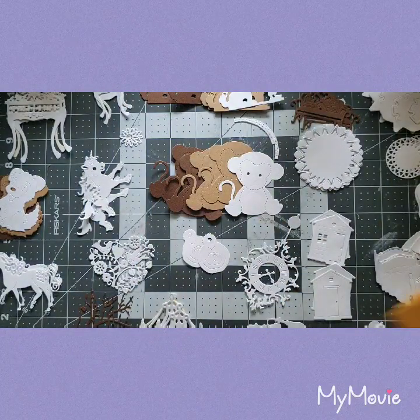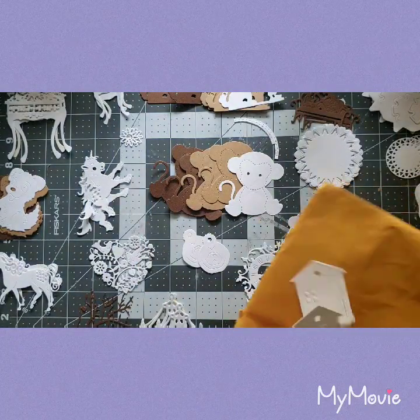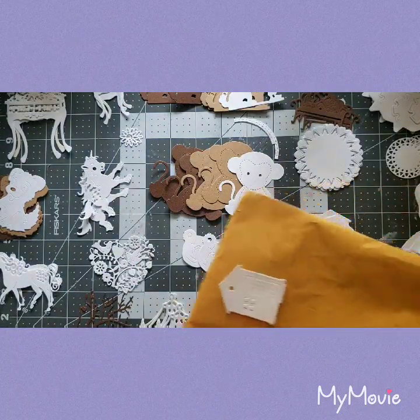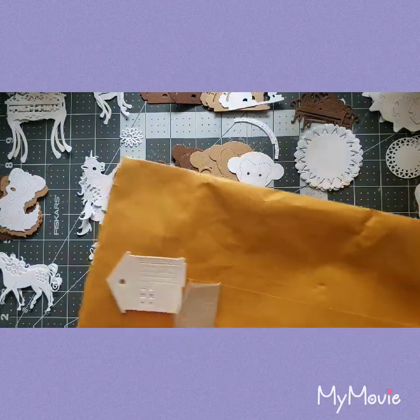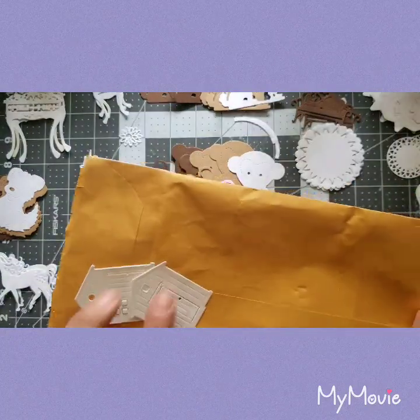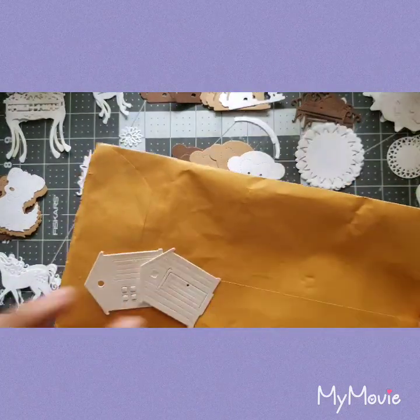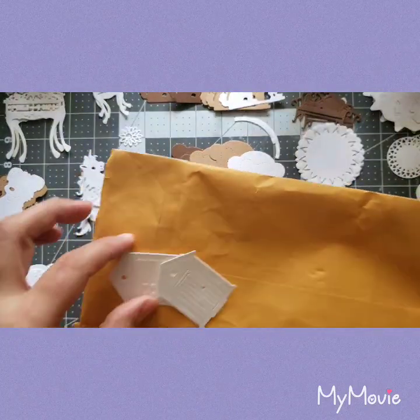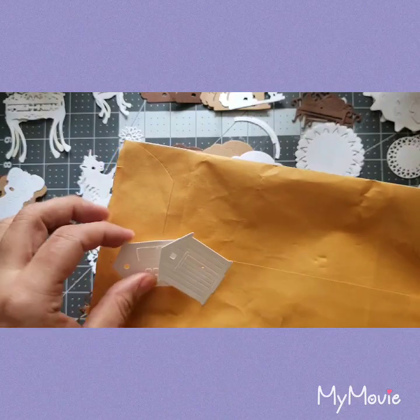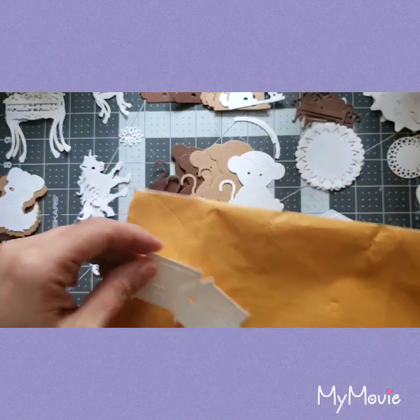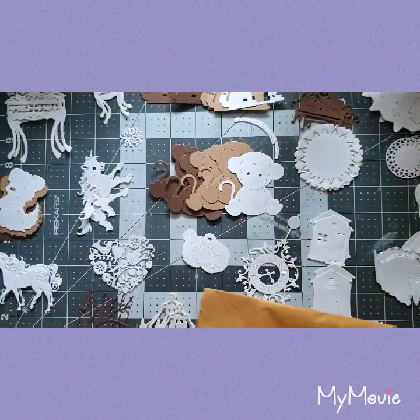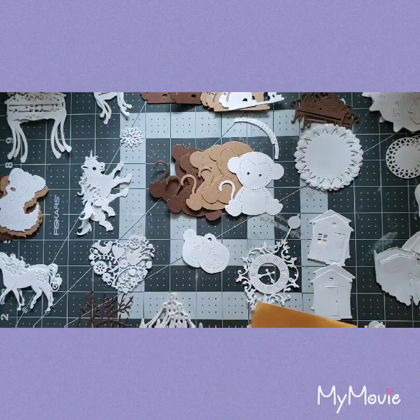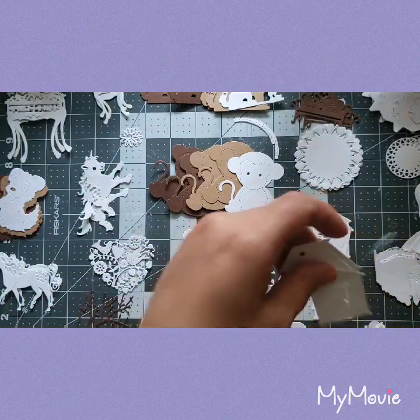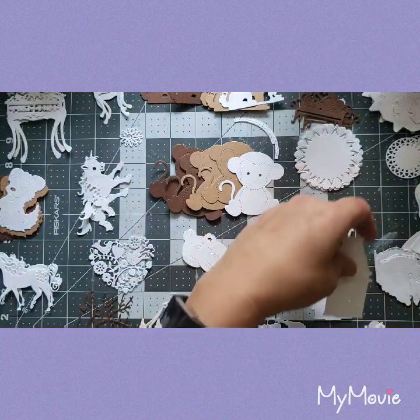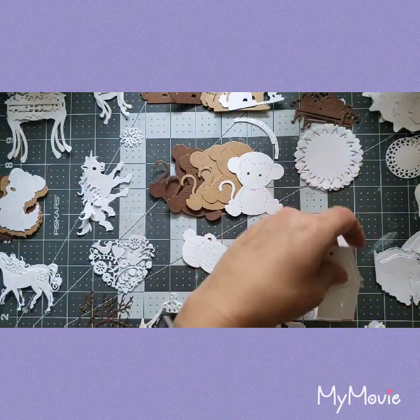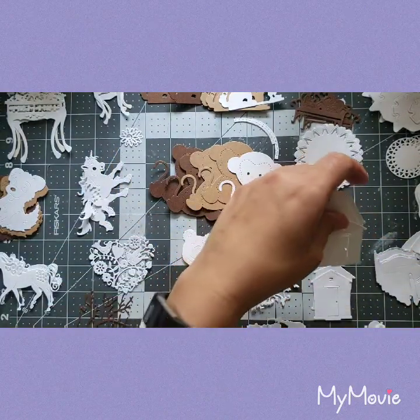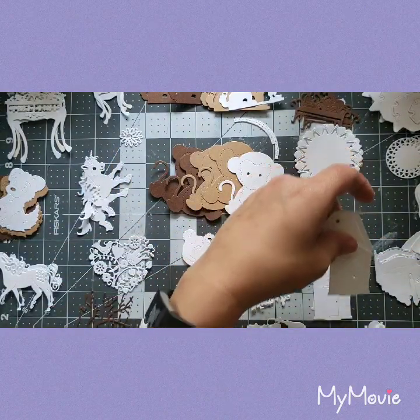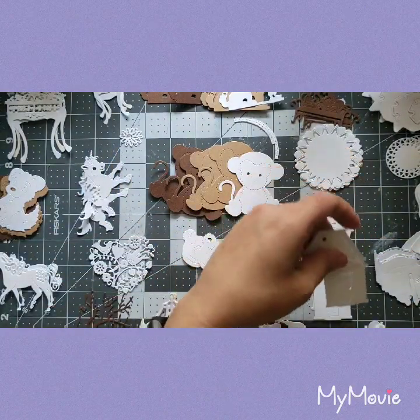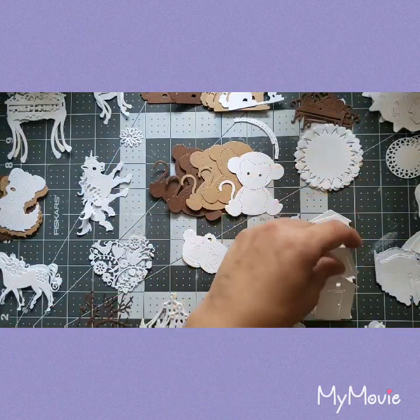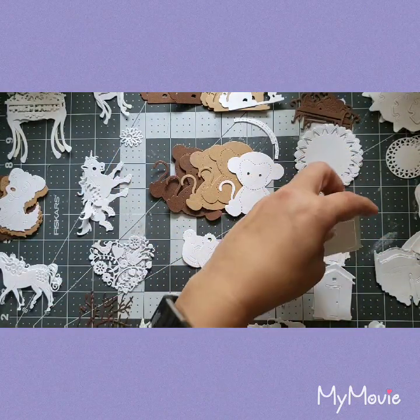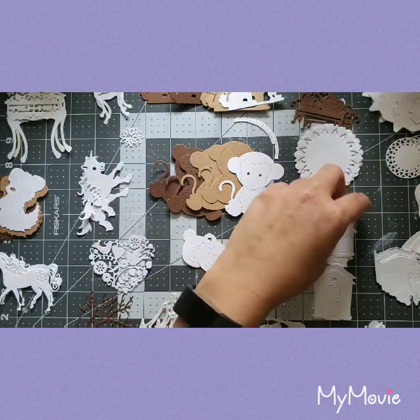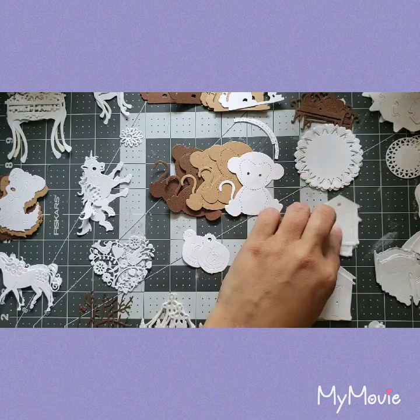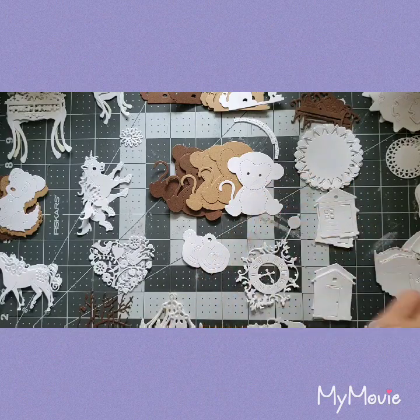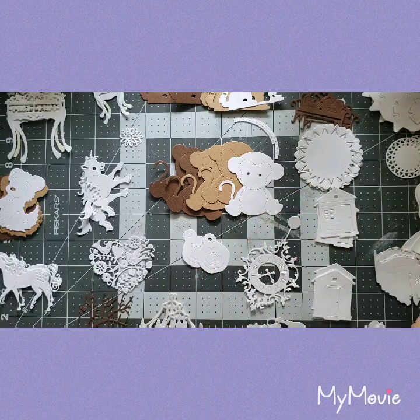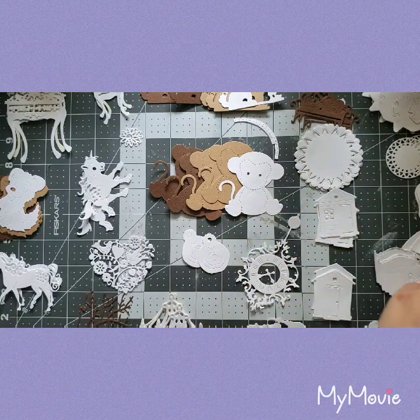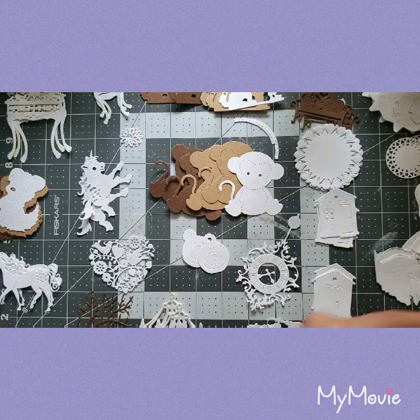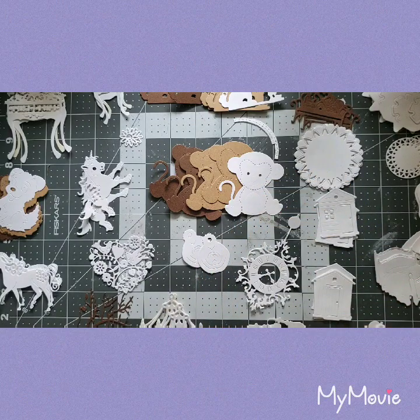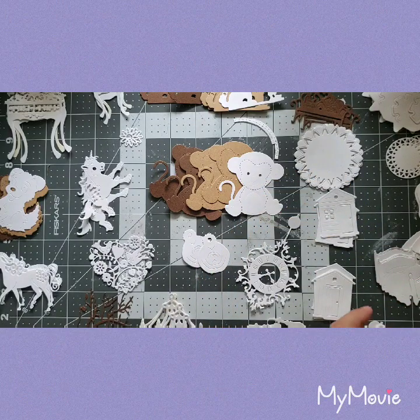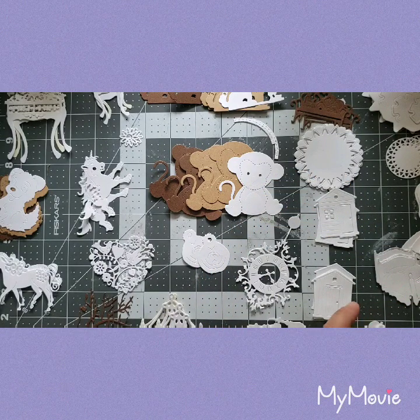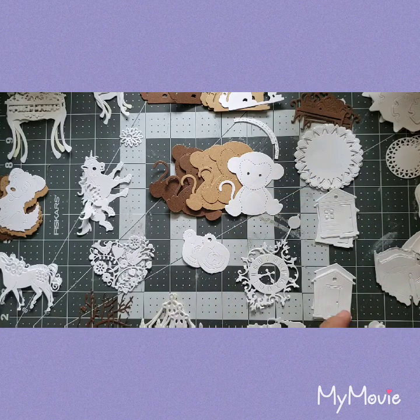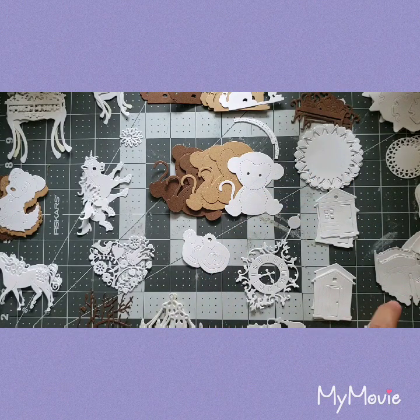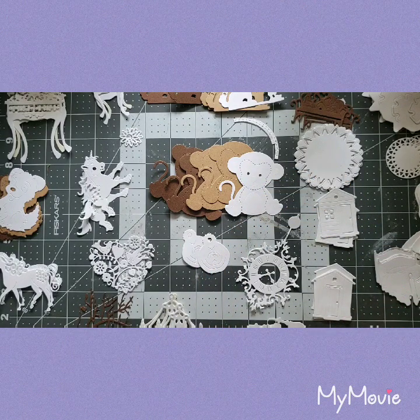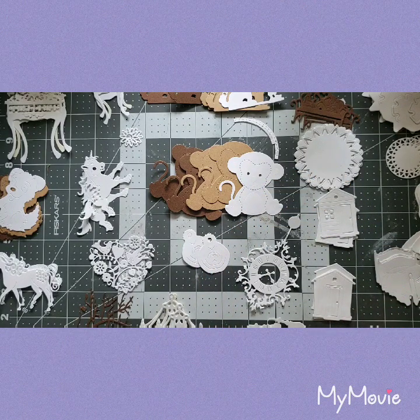More houses. Wow wow wow — that's all I can say. Thank you, thank you, thank you — I can't say thank you enough.